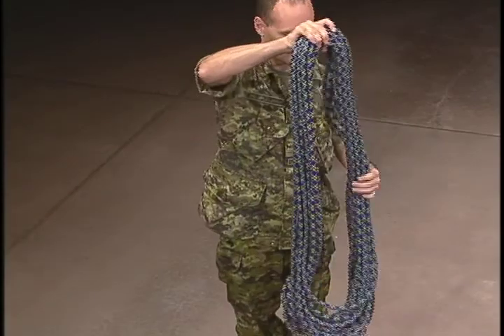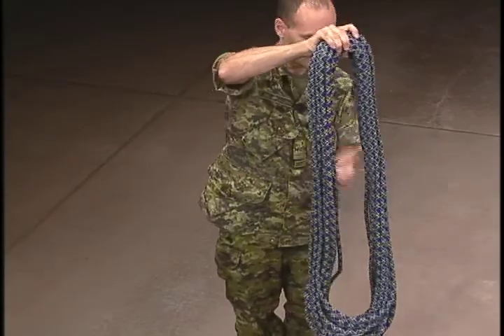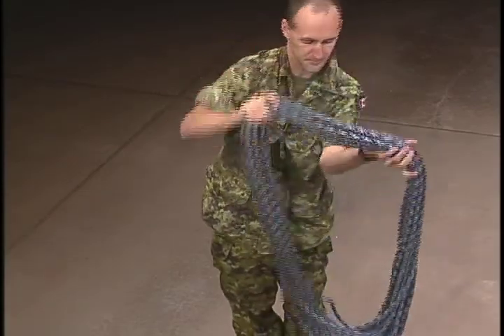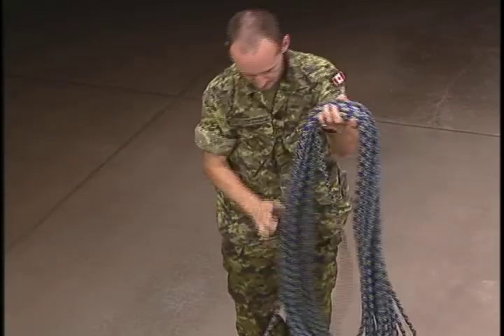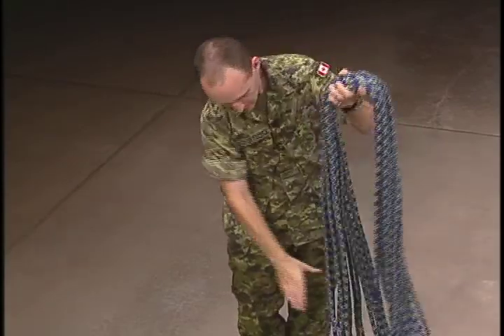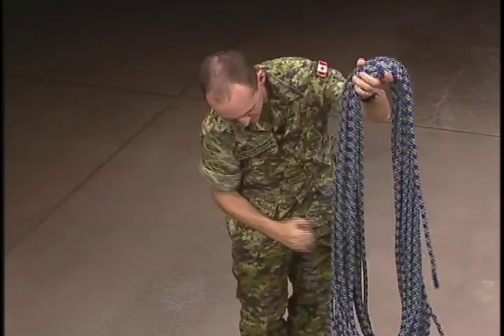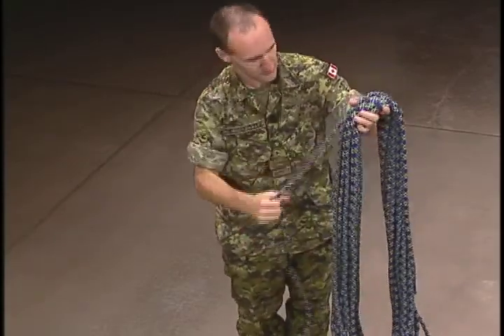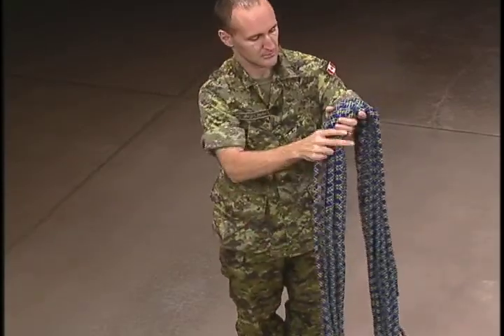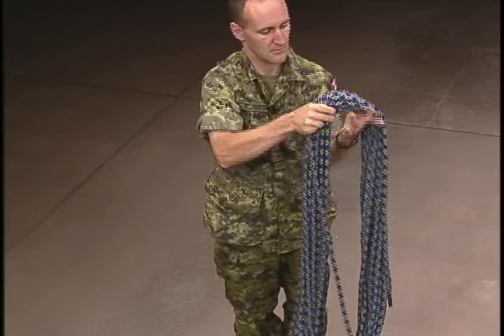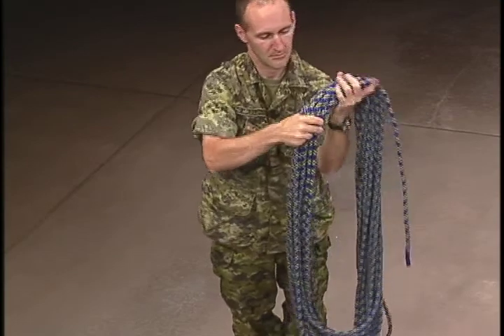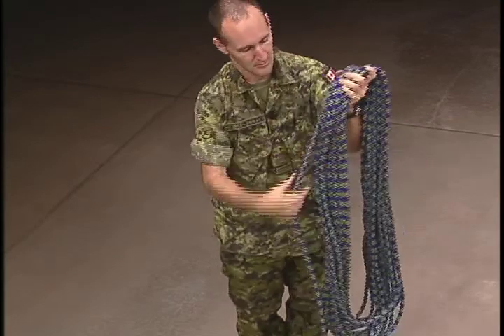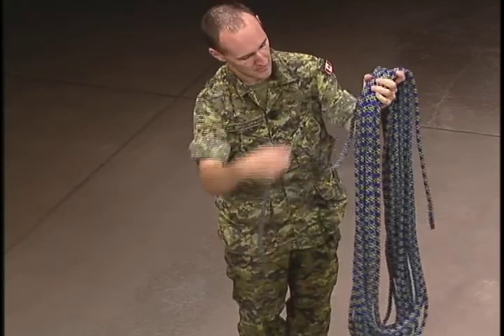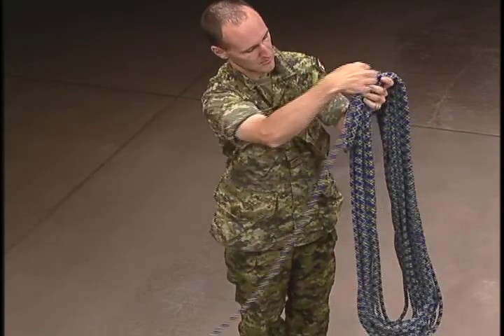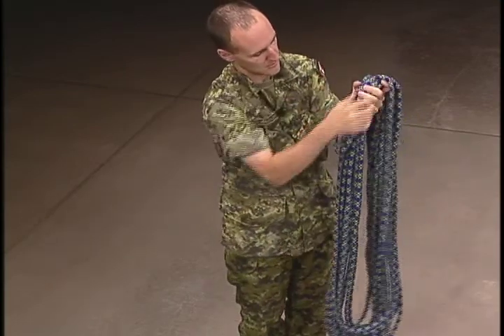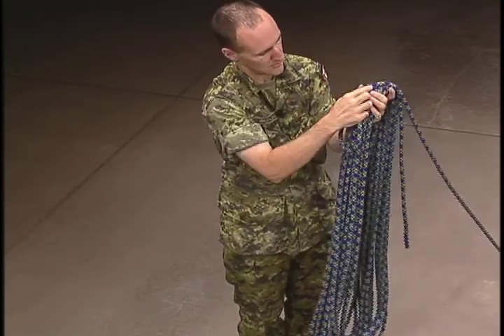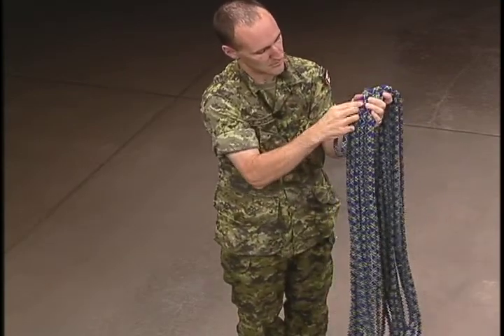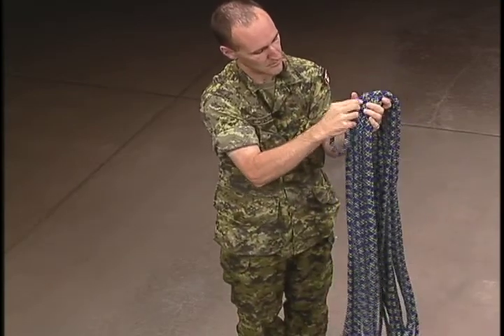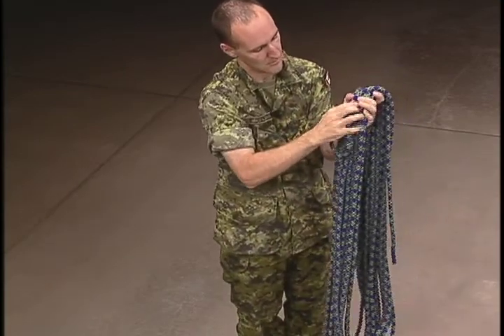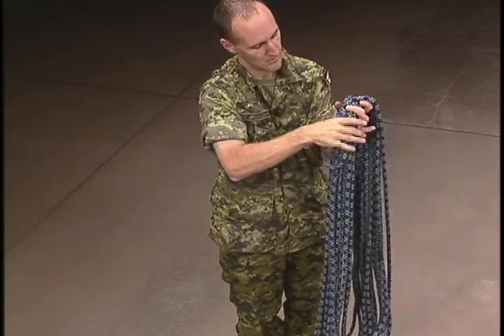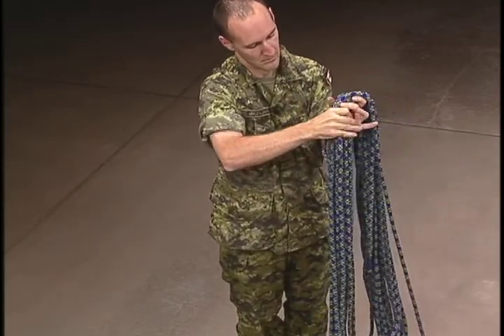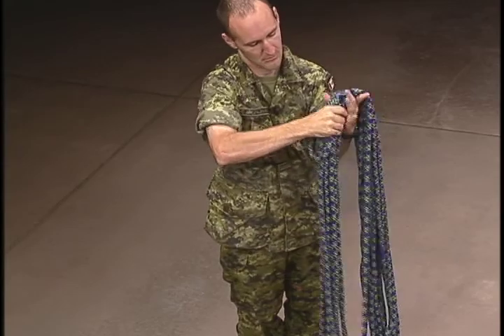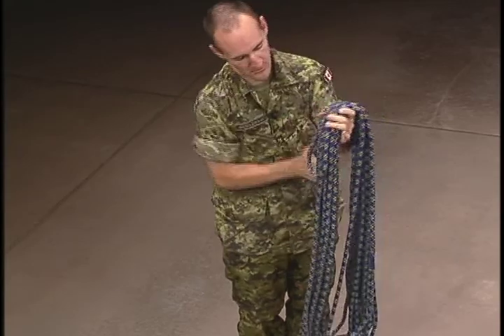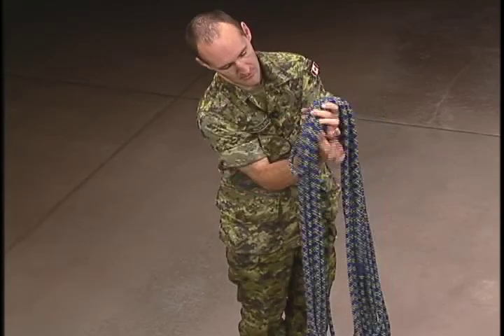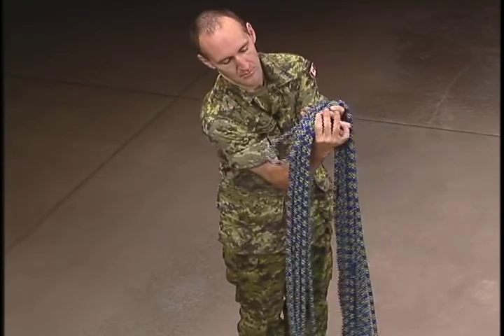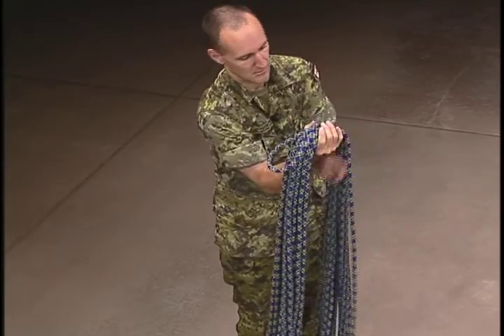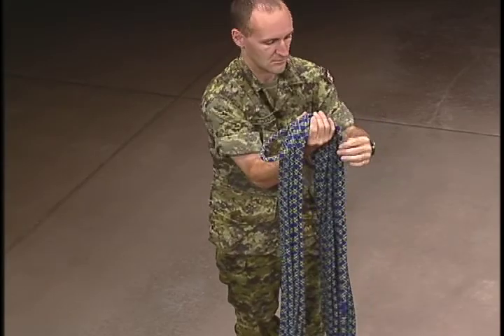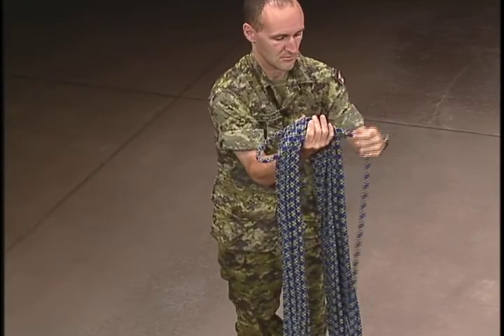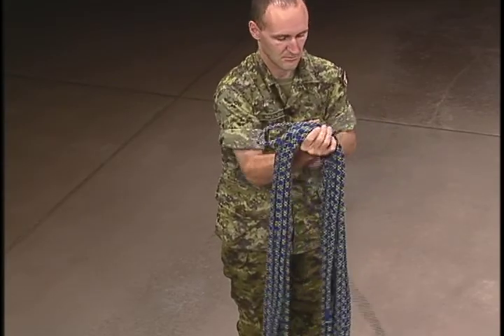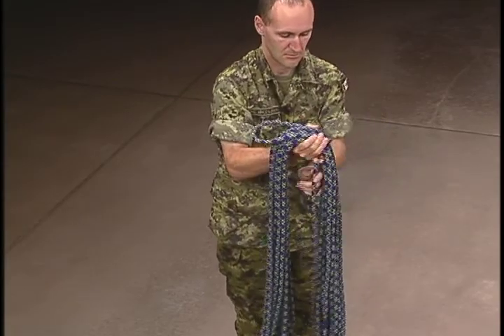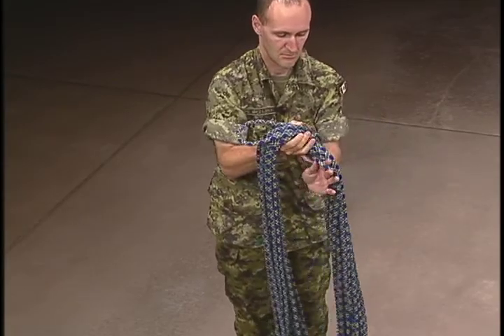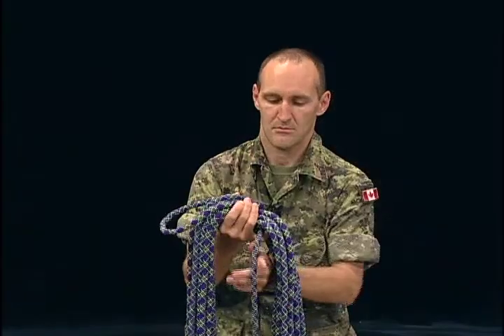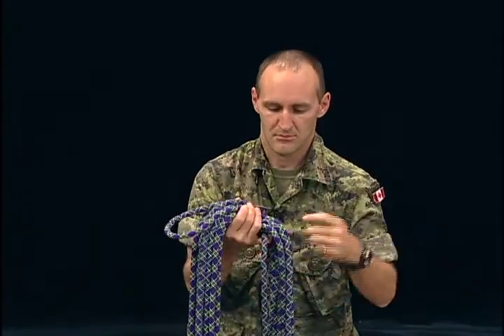Lift the coil from your shoulders and hold it at the place where it touched the back of your neck. While holding the coil with one hand, take one of the loose ends and bend it back through your hand to create a bight of at least six to eight inches.